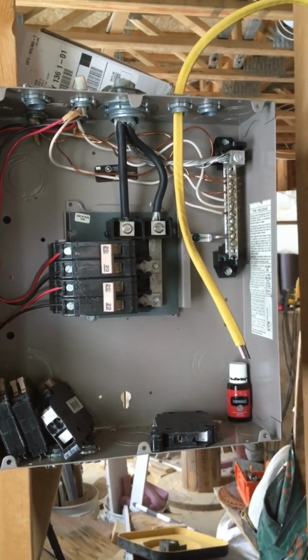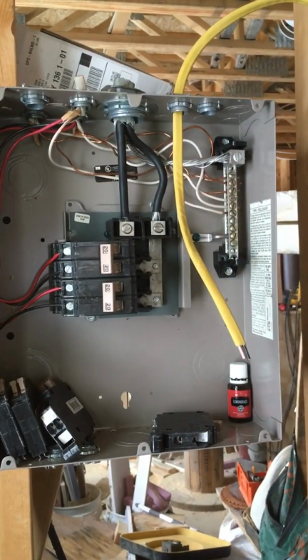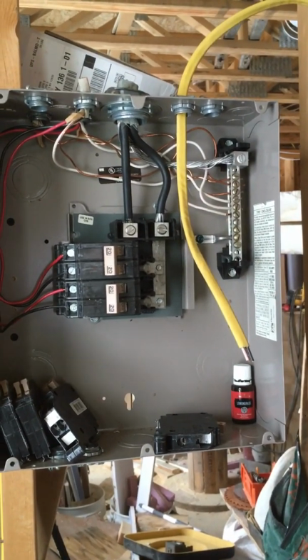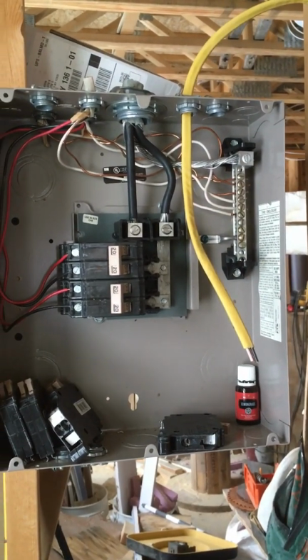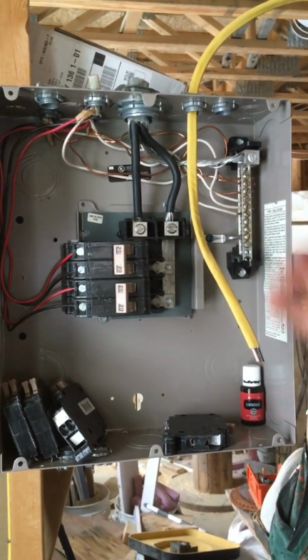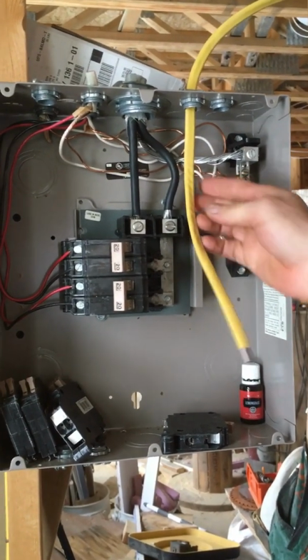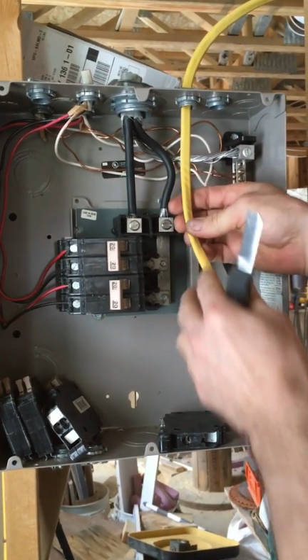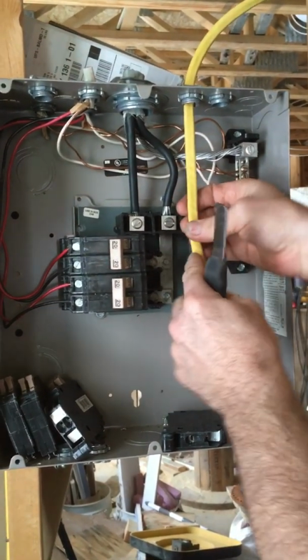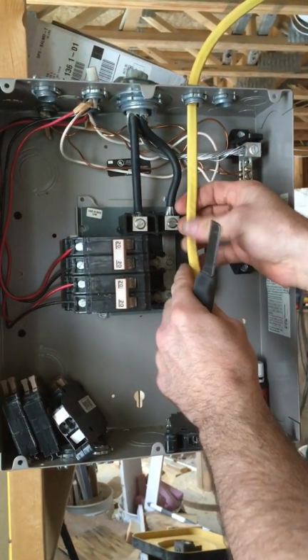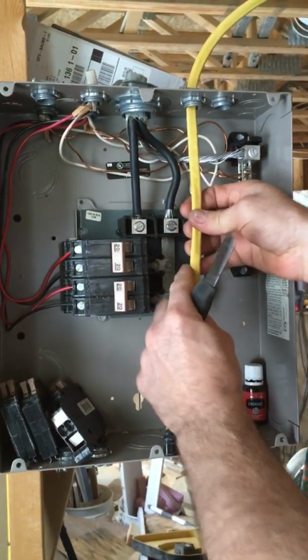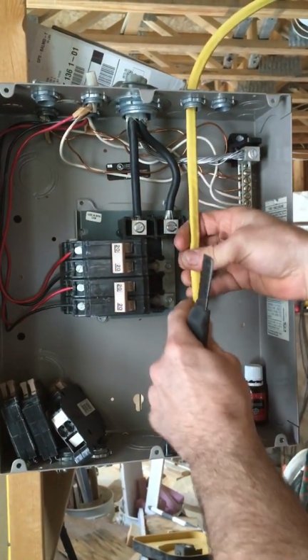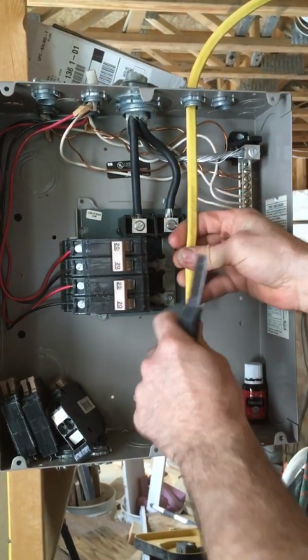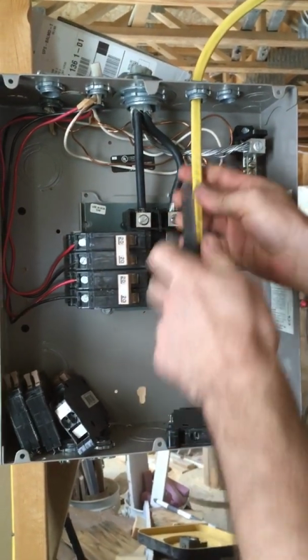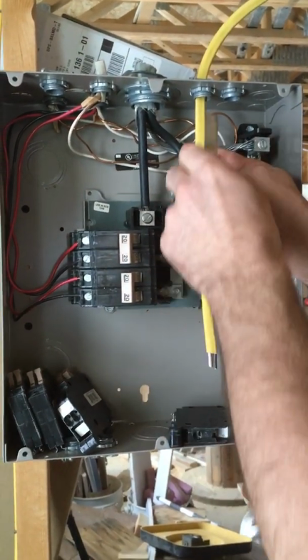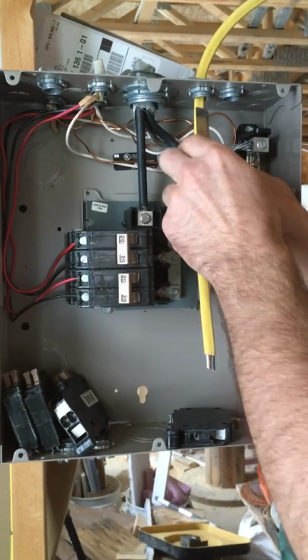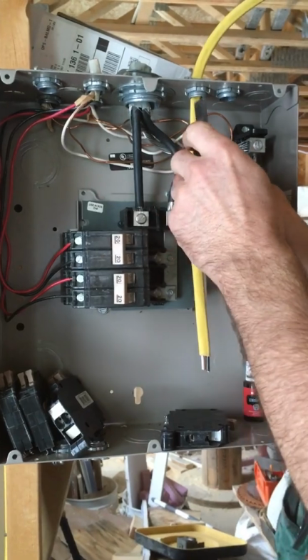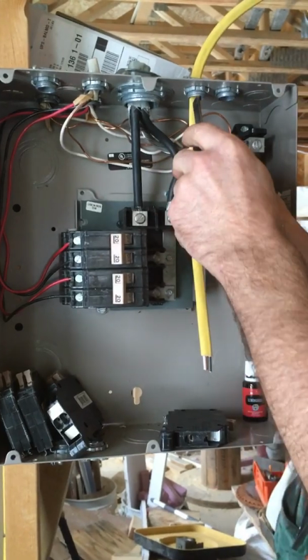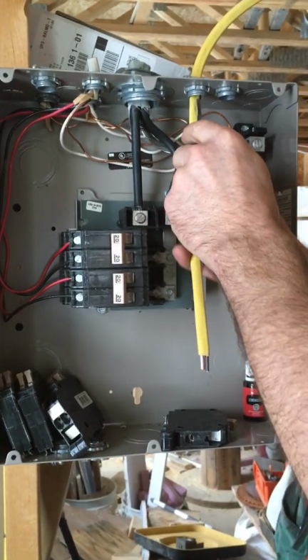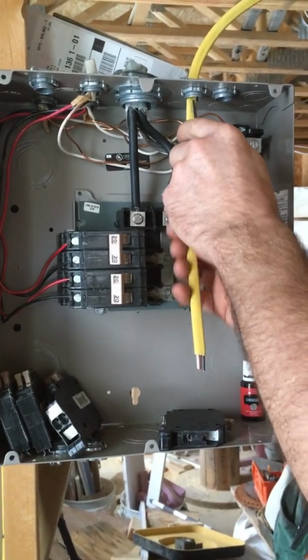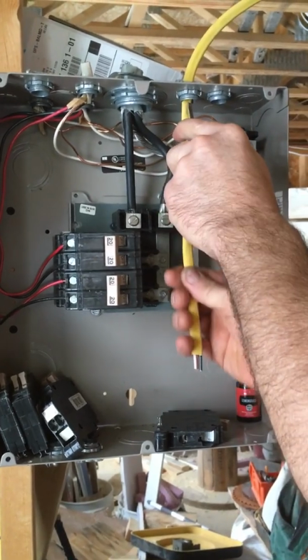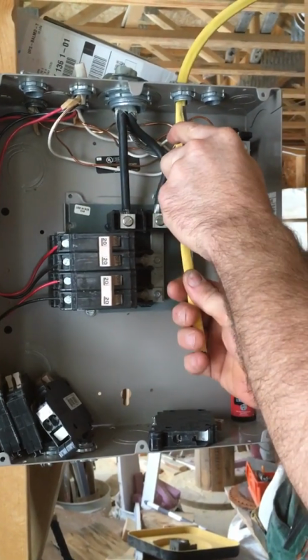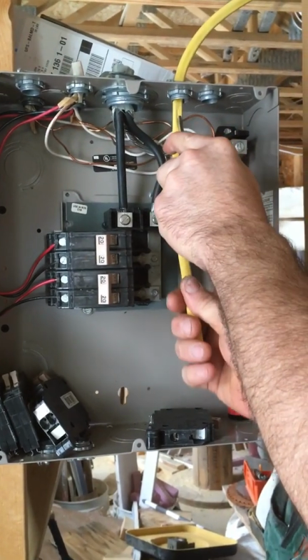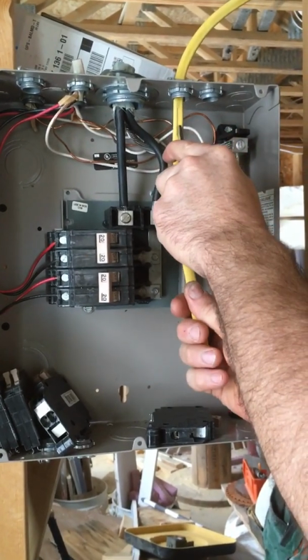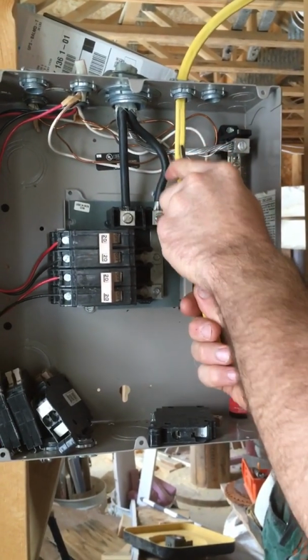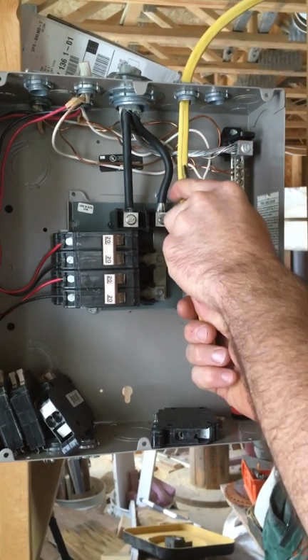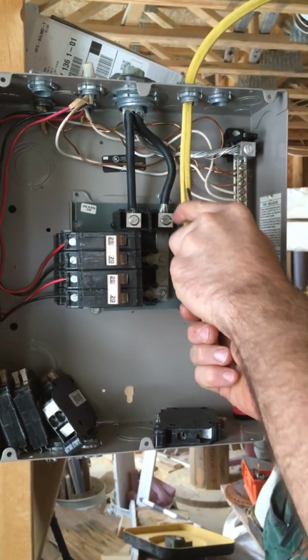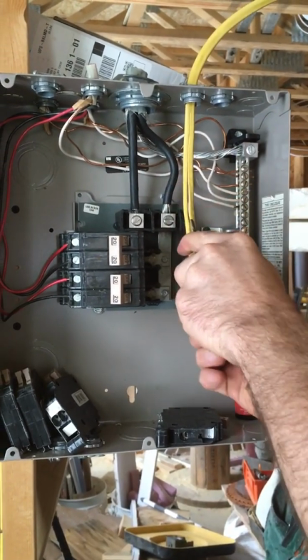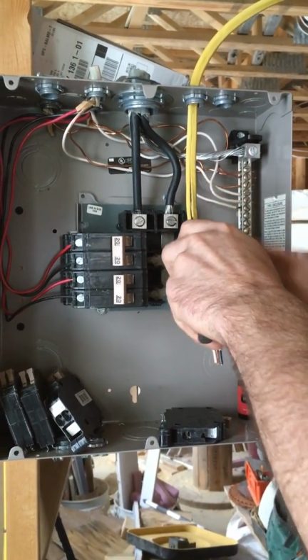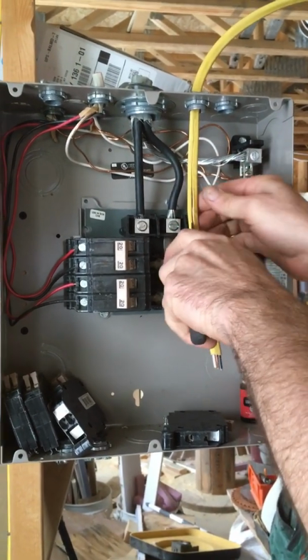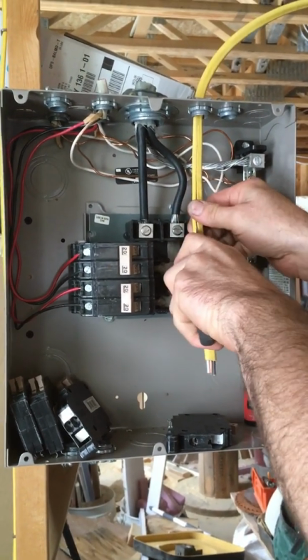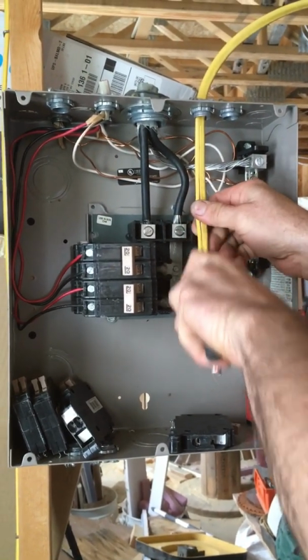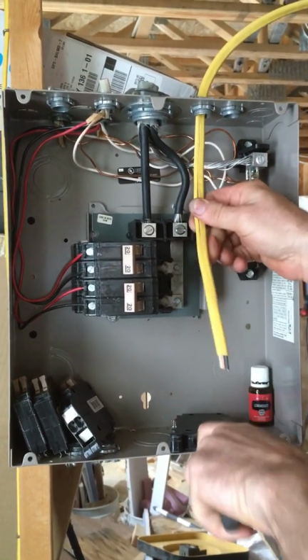Once your wire is in and snug in the connector, we want to skin the wire. Be very careful skinning the wire.